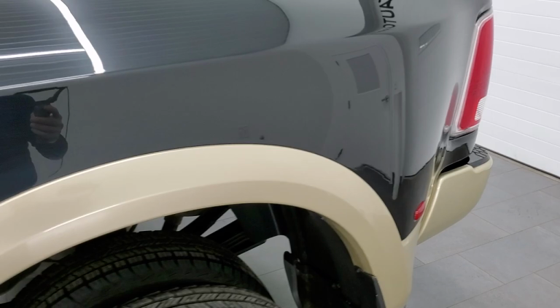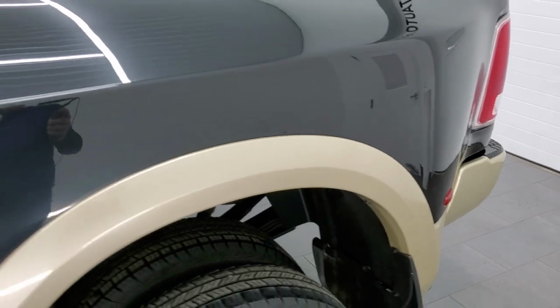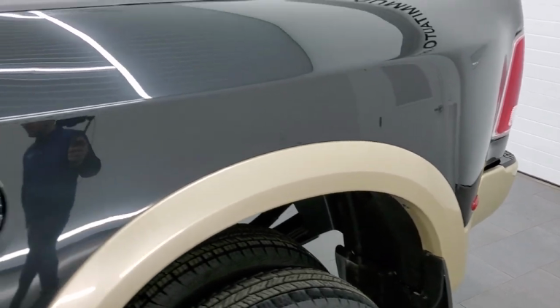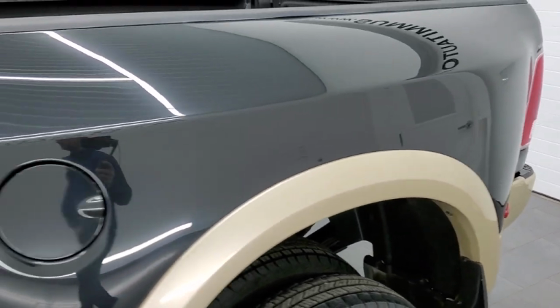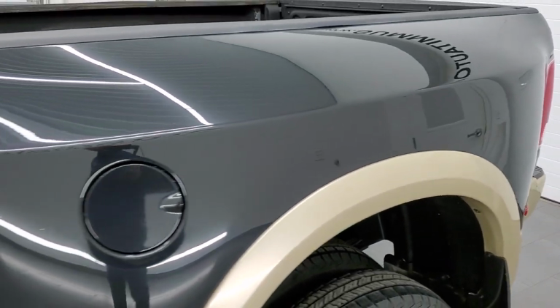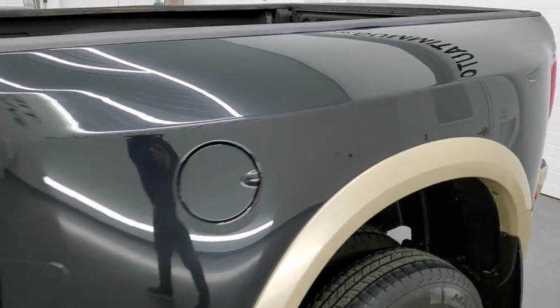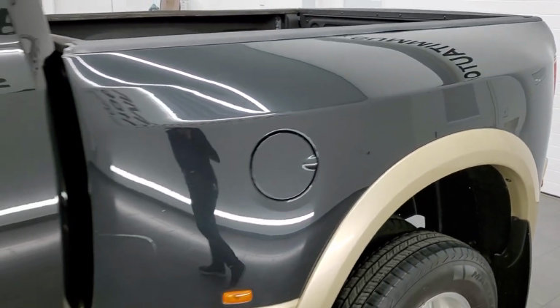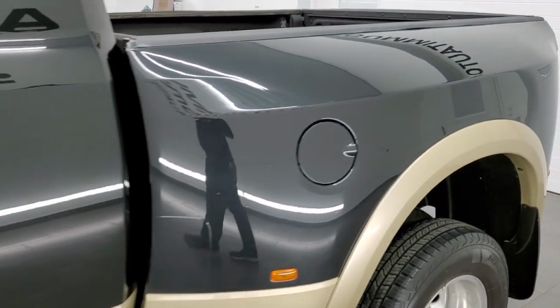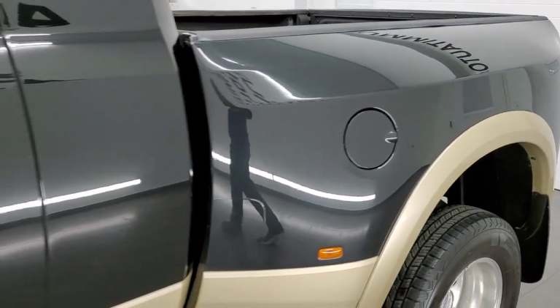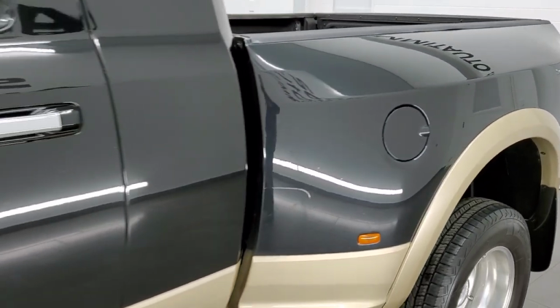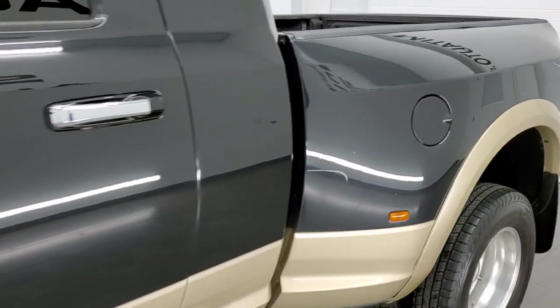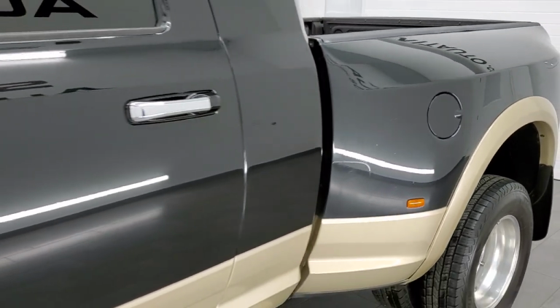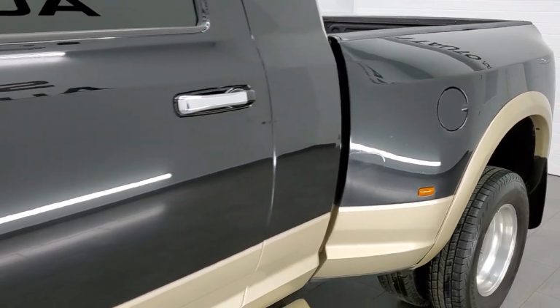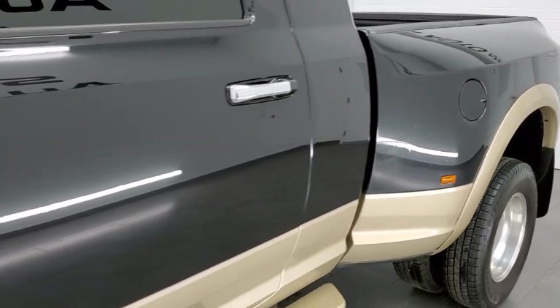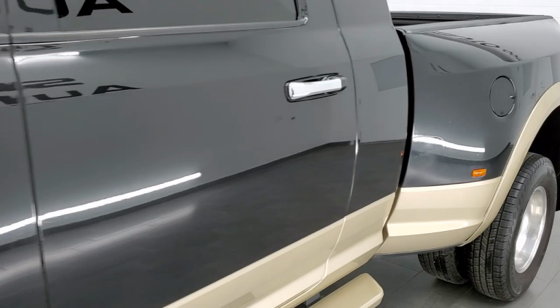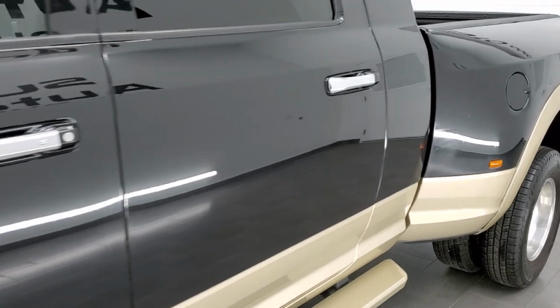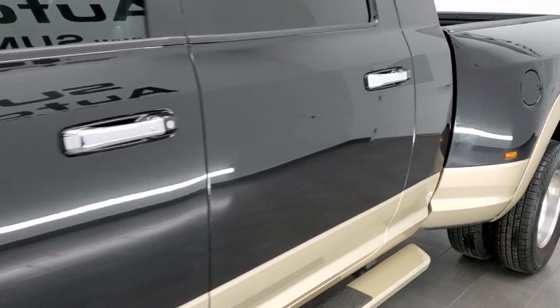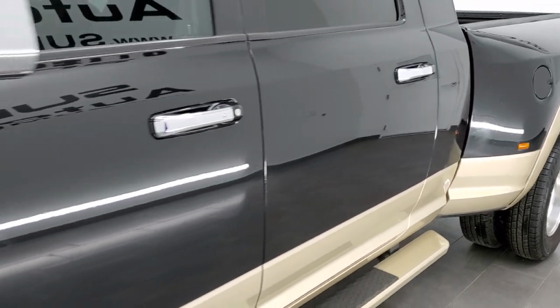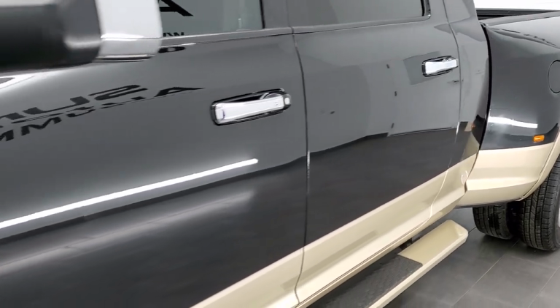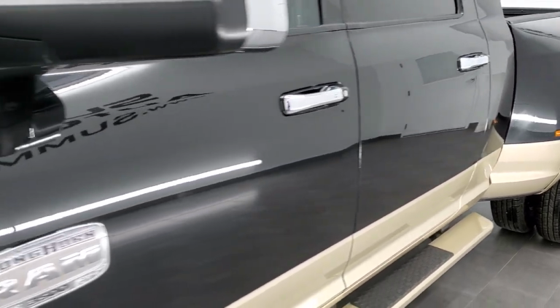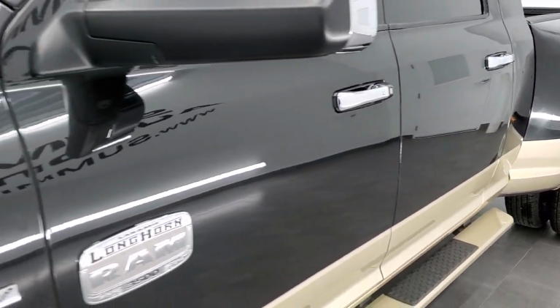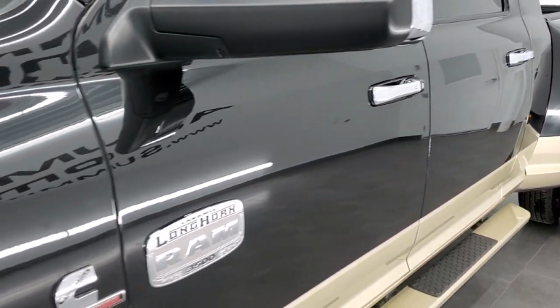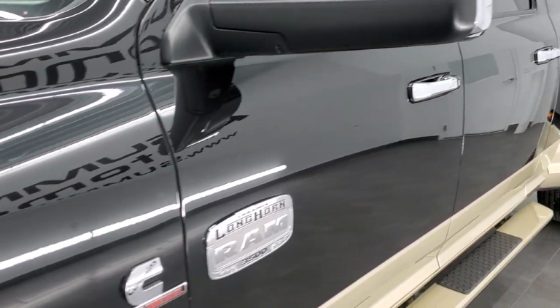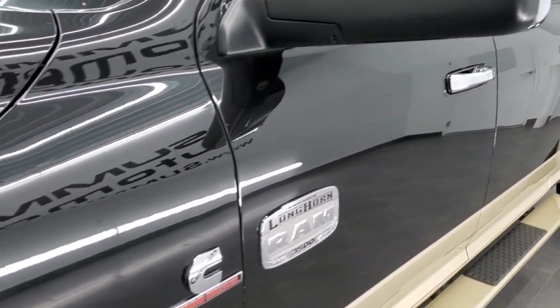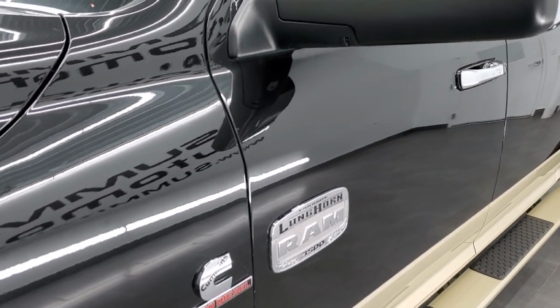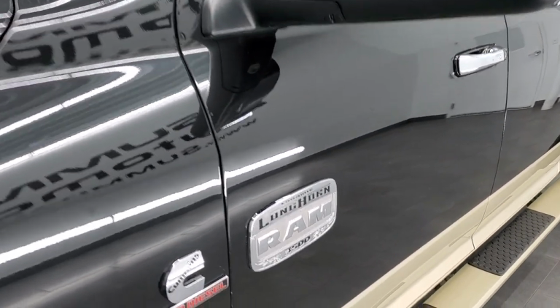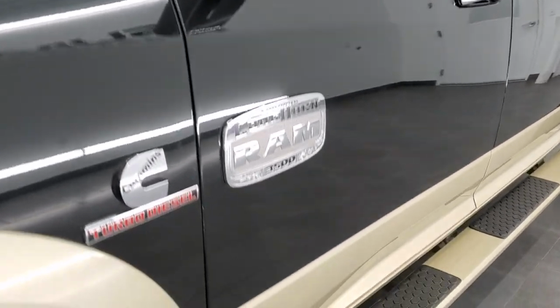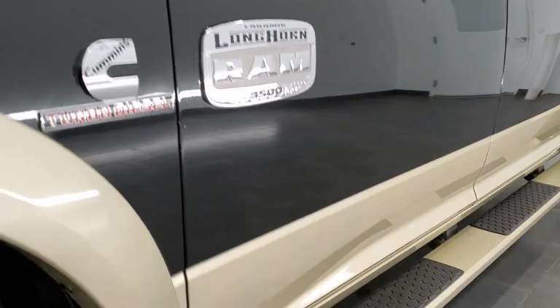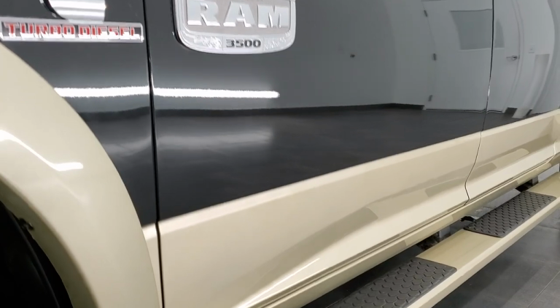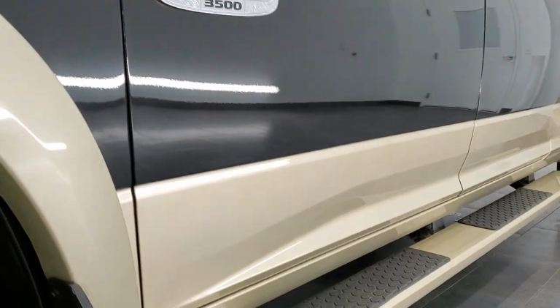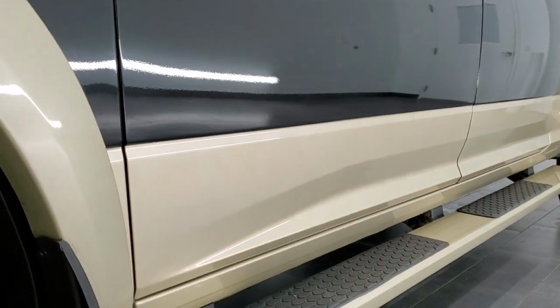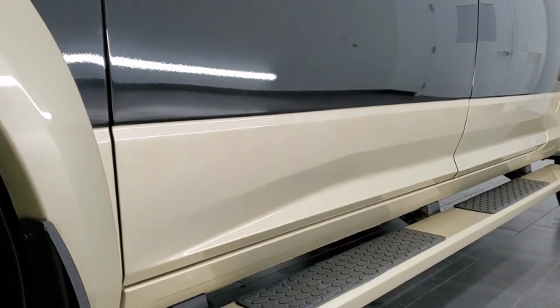If you like the video and how we do things here at Summit Auto, in the upper right hand part of the screen is a subscribe button to our YouTube channel. Click that and then click the bell notifications — you'll get updates every time we do videos here at Summit Automotive.